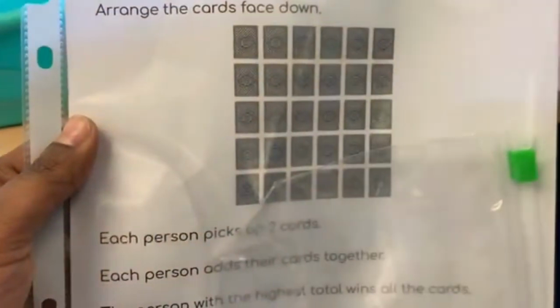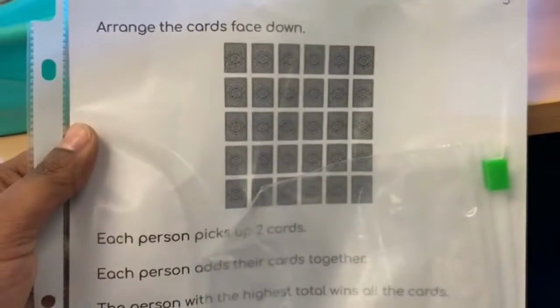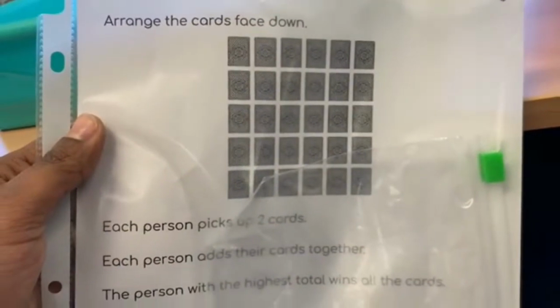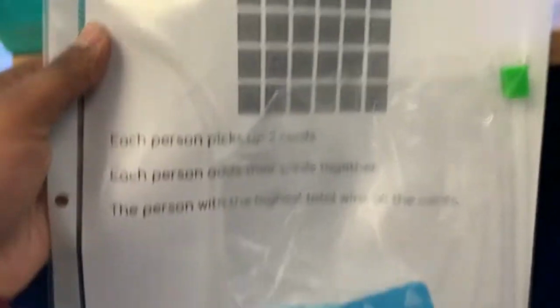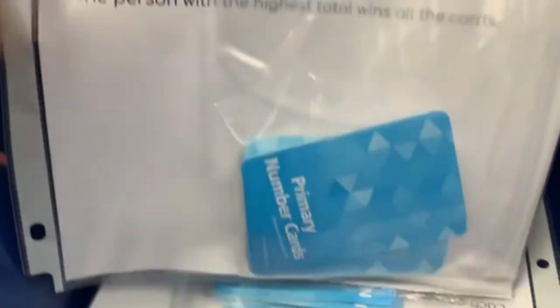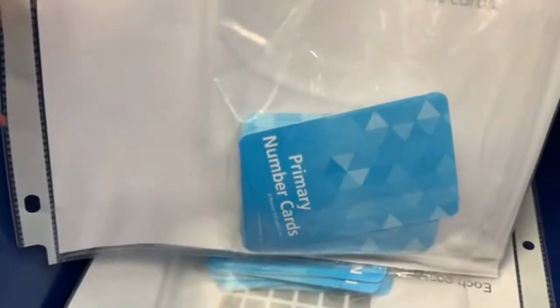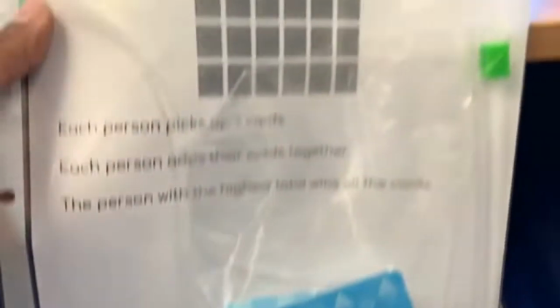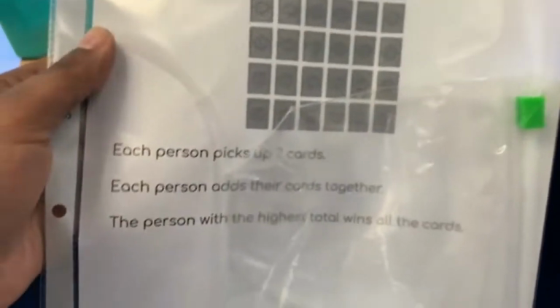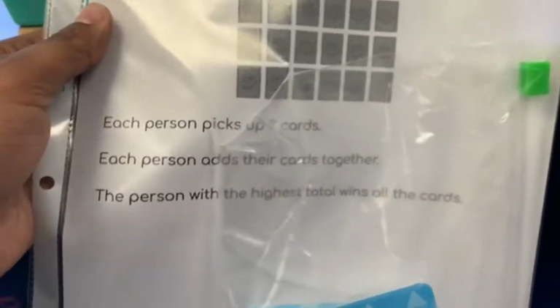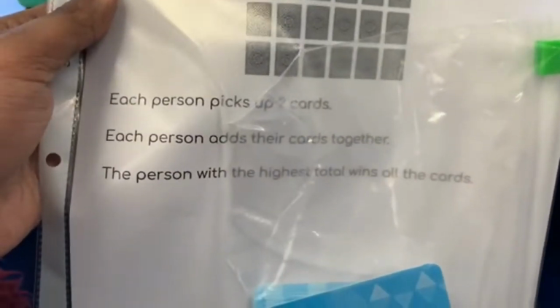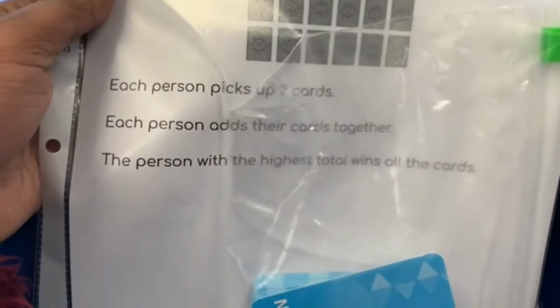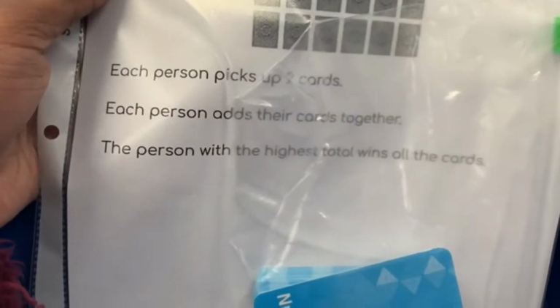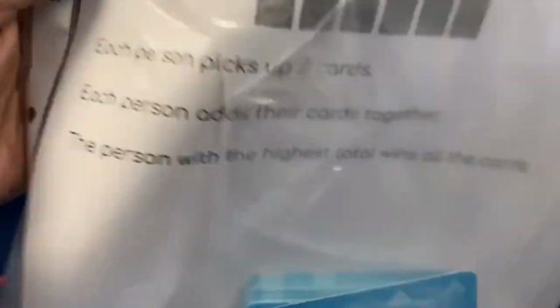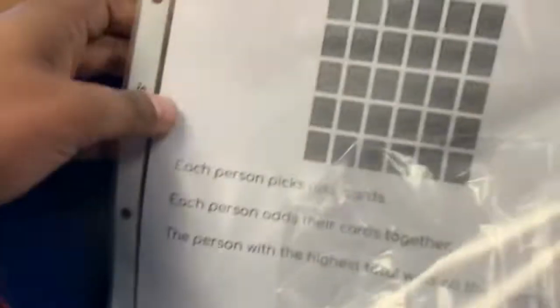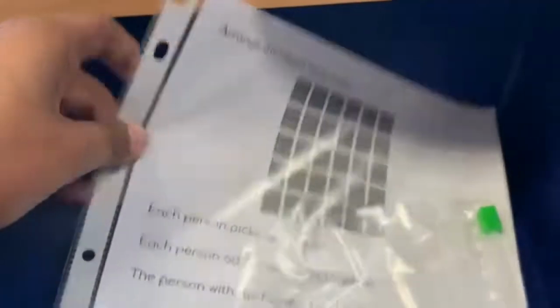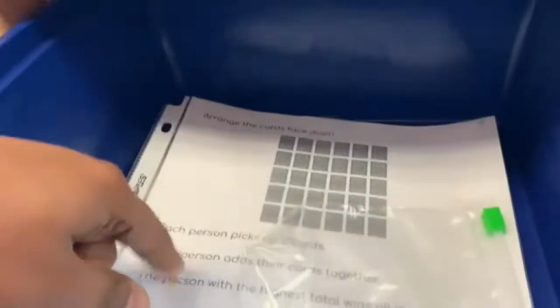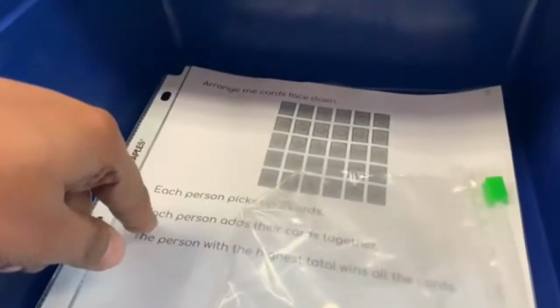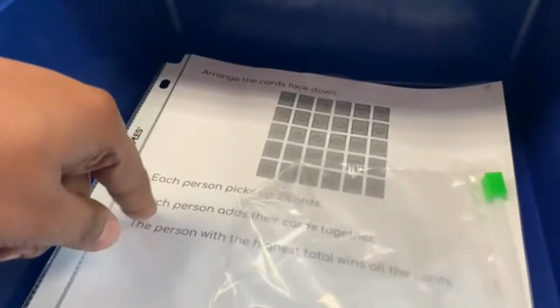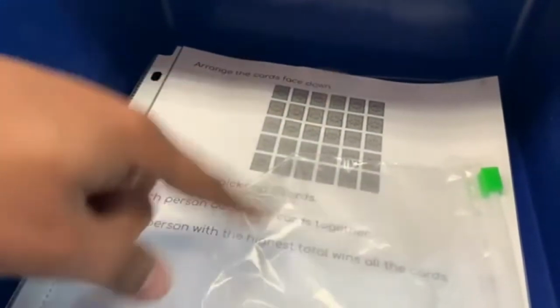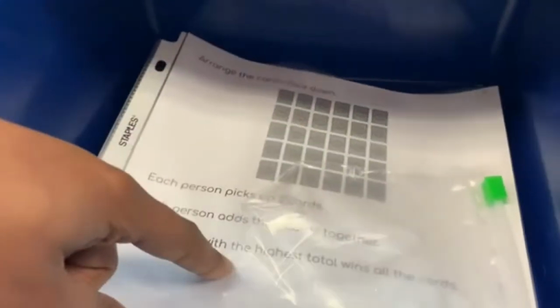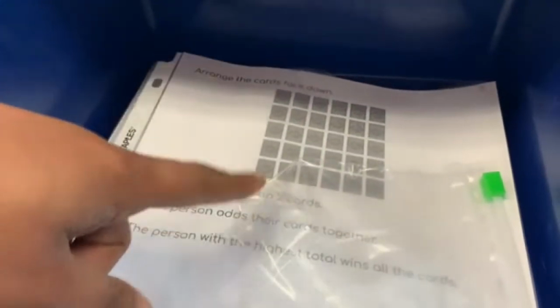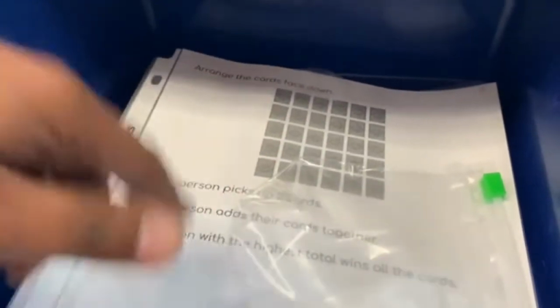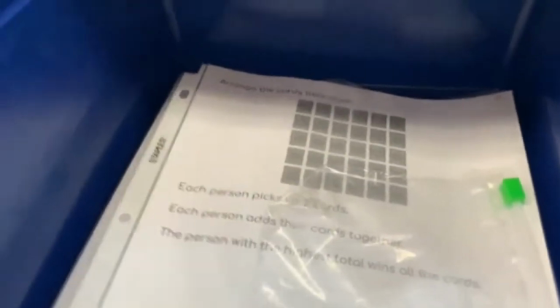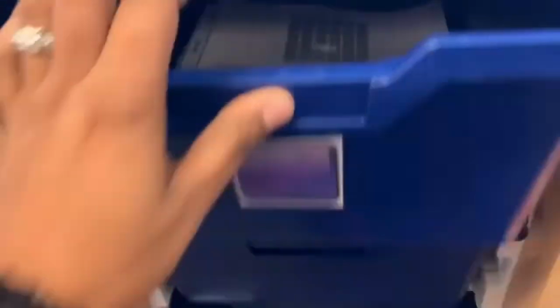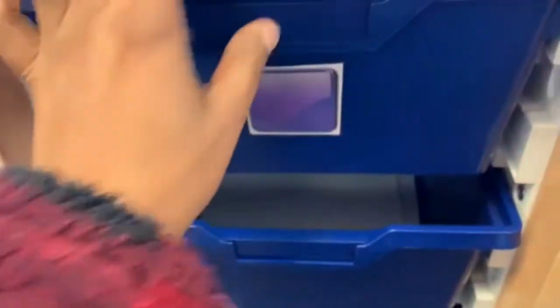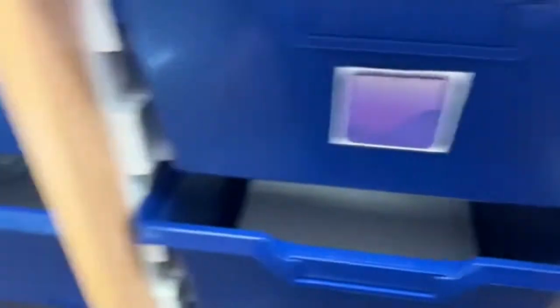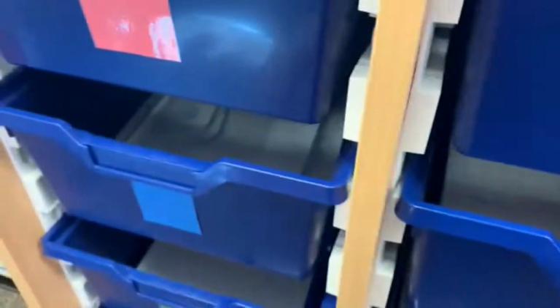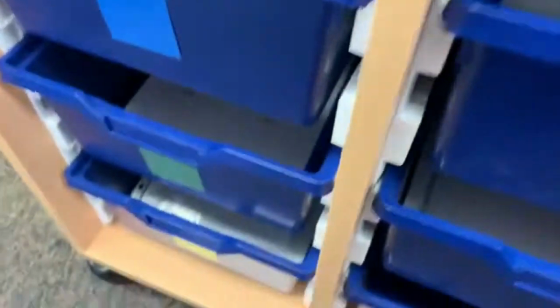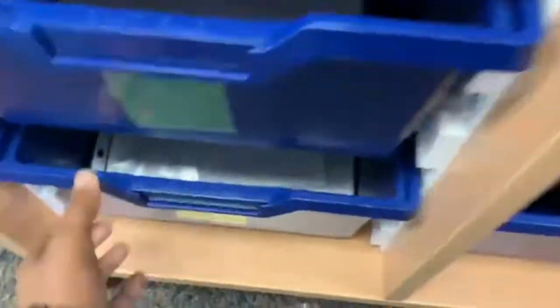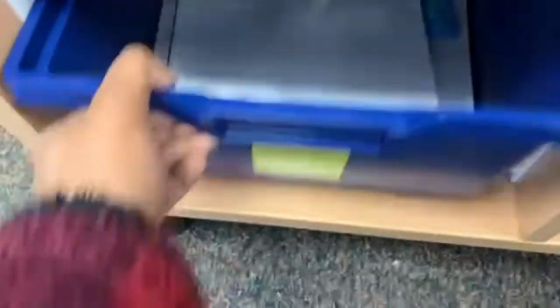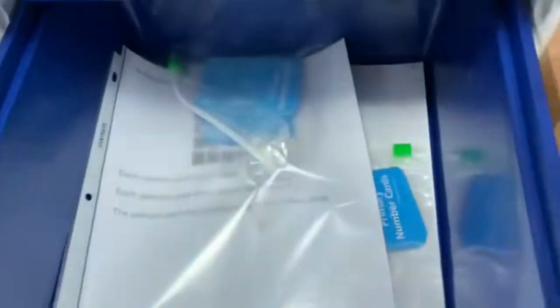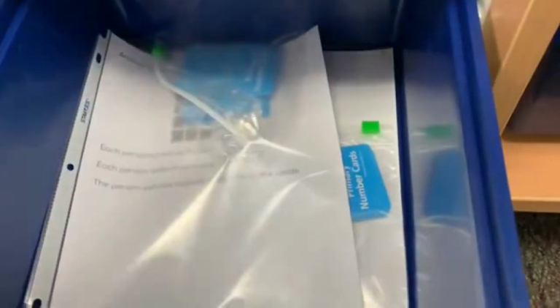The purple bin is a game where you arrange the cards face down just like this. Each person picks up two cards, adds their two cards together, and the person with the highest total wins all the cards.